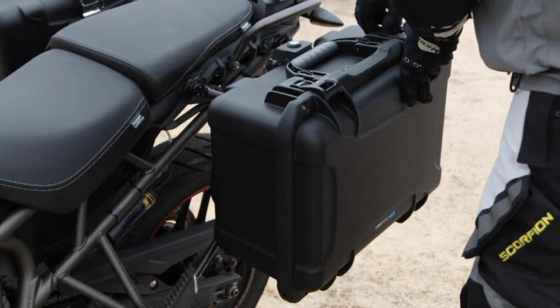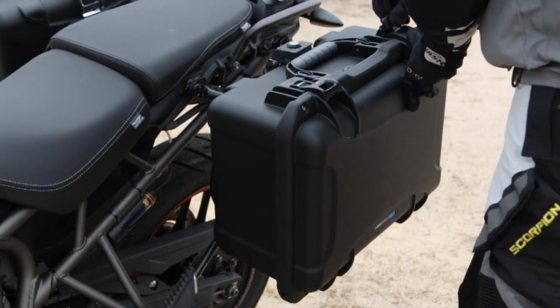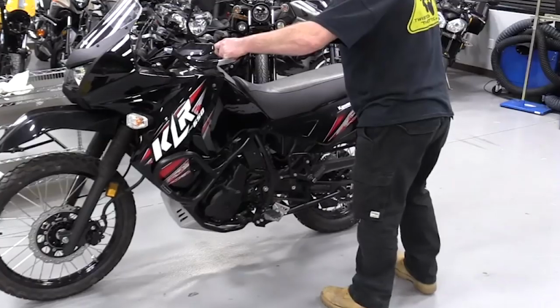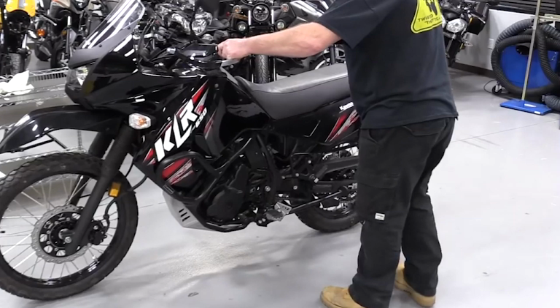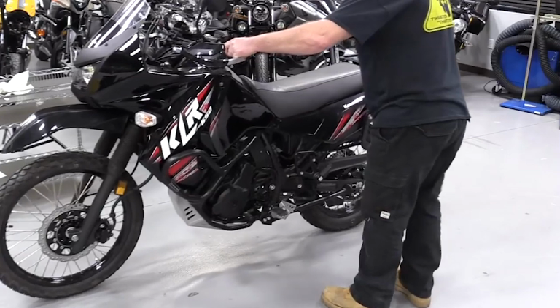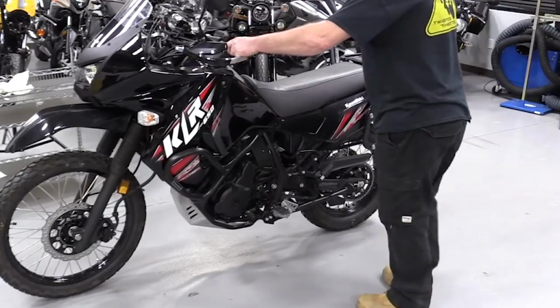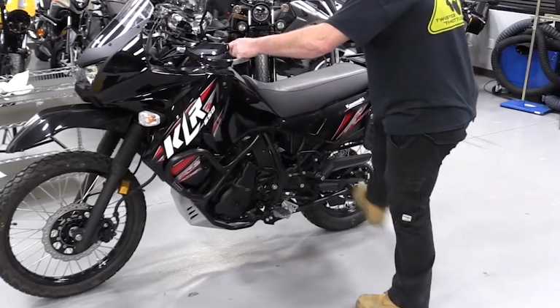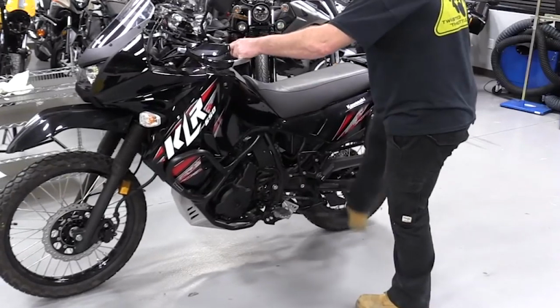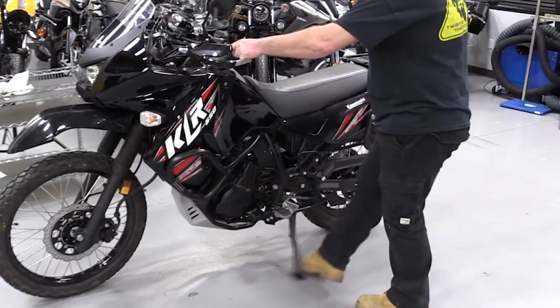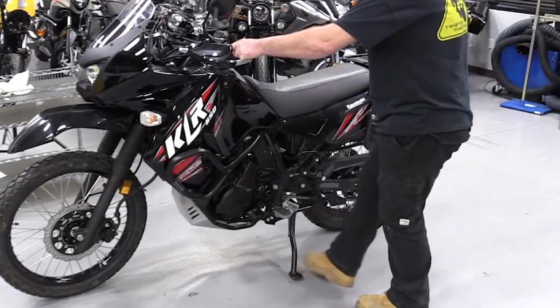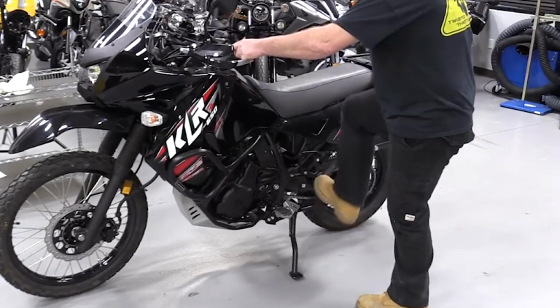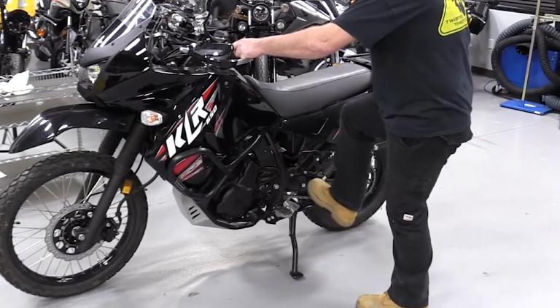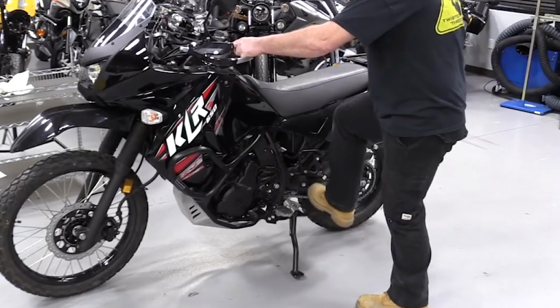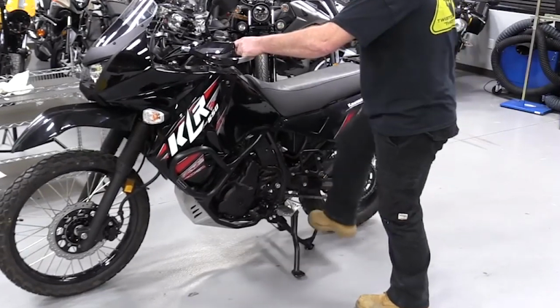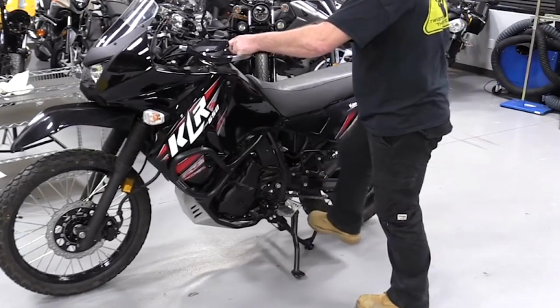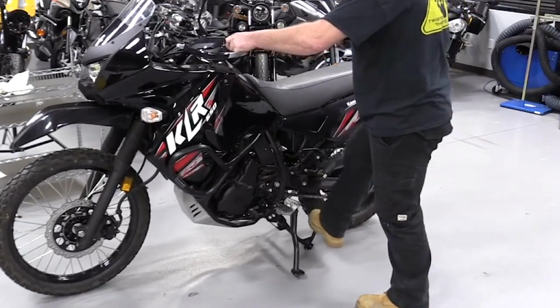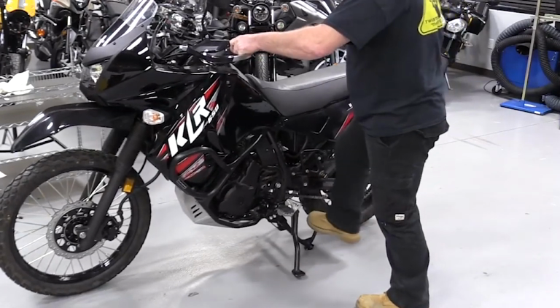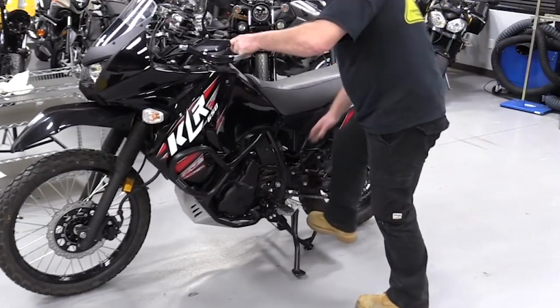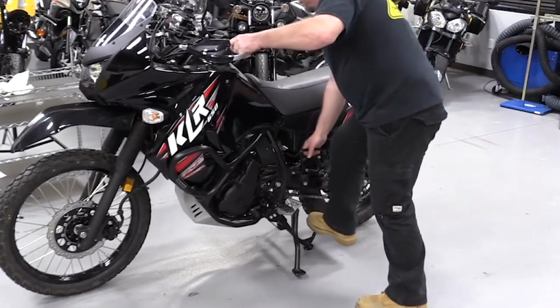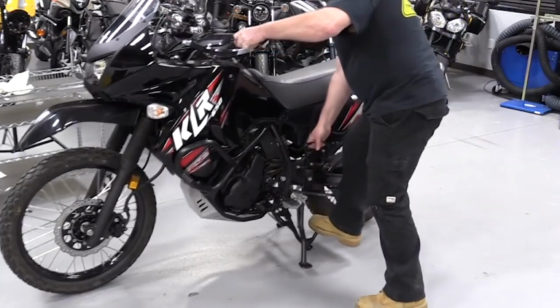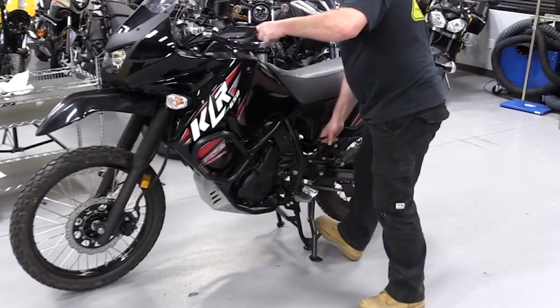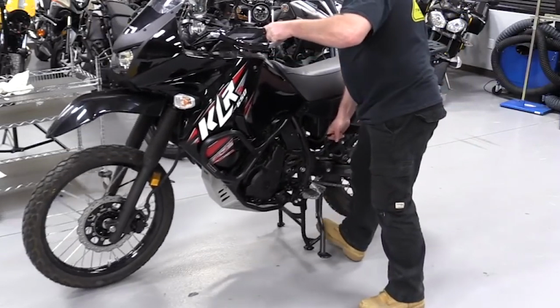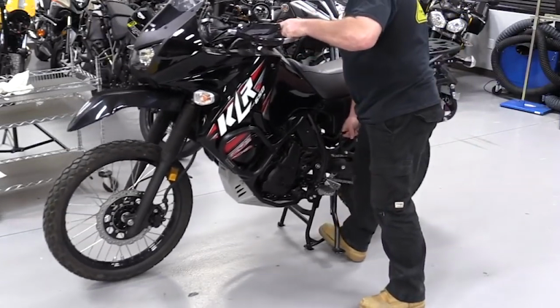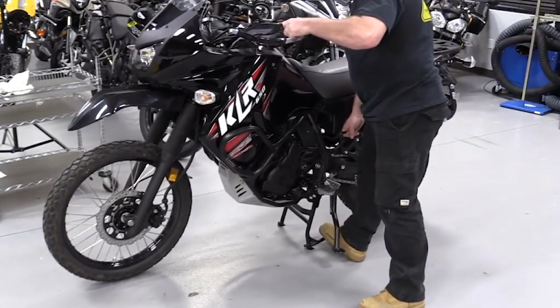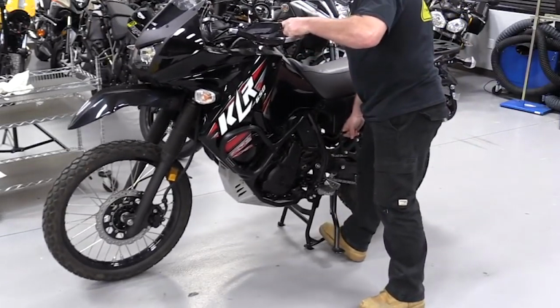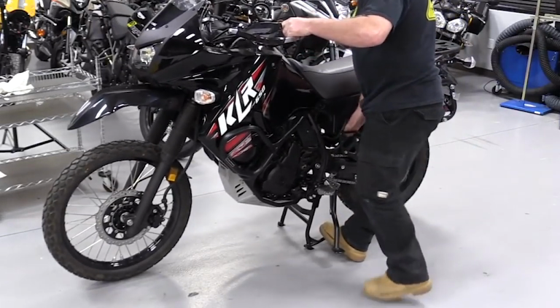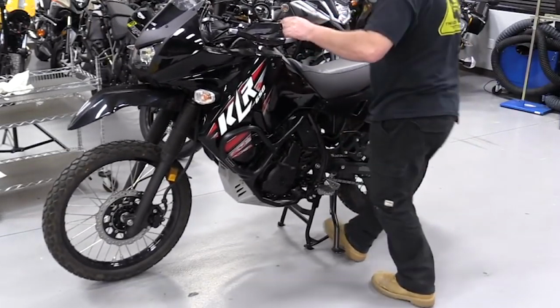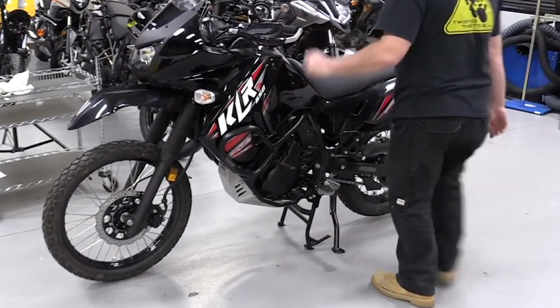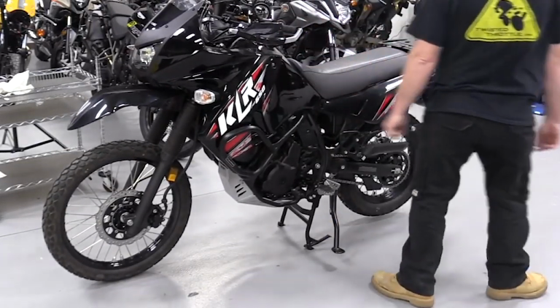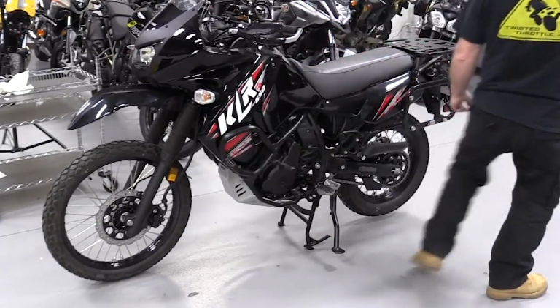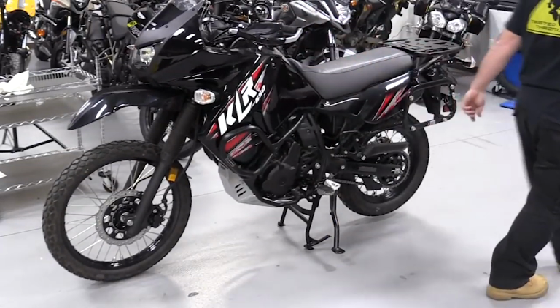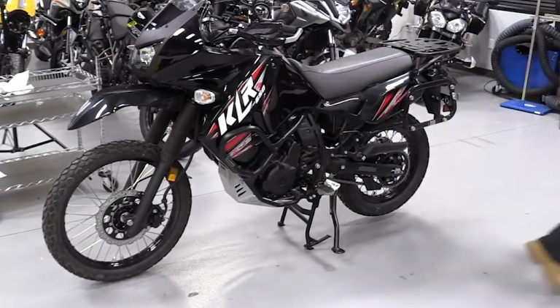A center stand makes the bike easier to park over the off season. You can place it vertically against the garage wall so it takes up less room, and you can elevate both tires so you don't end up with flat spots come spring.